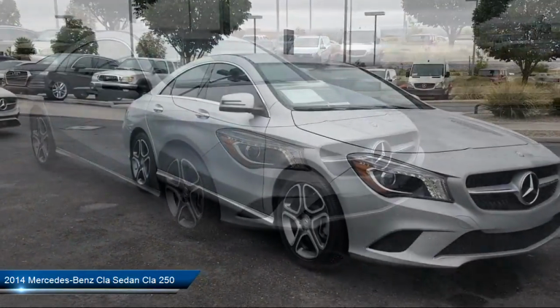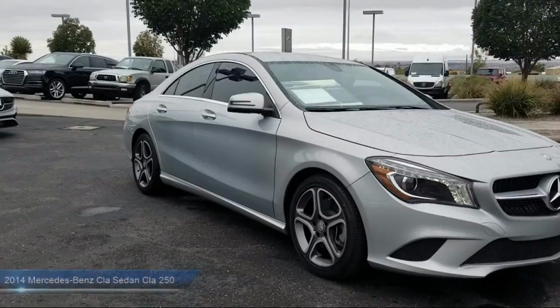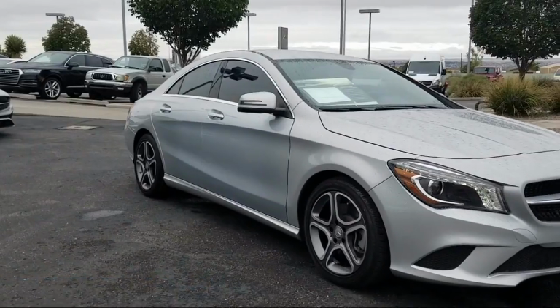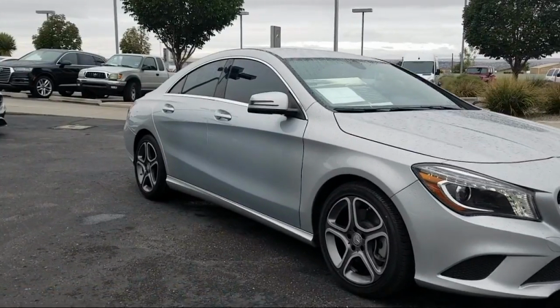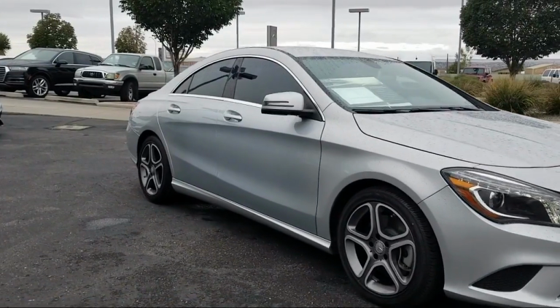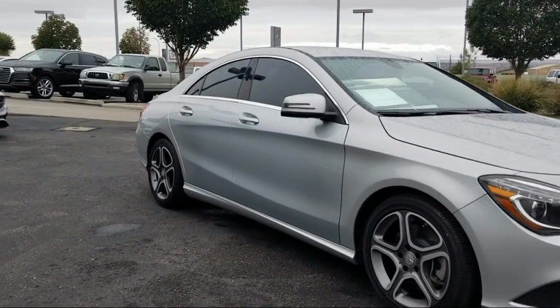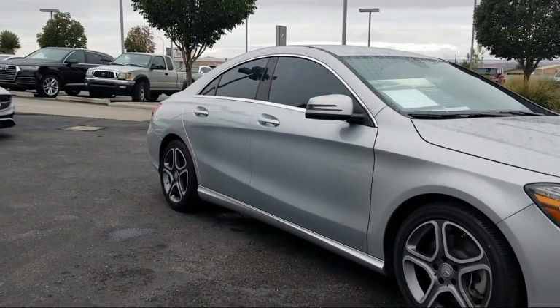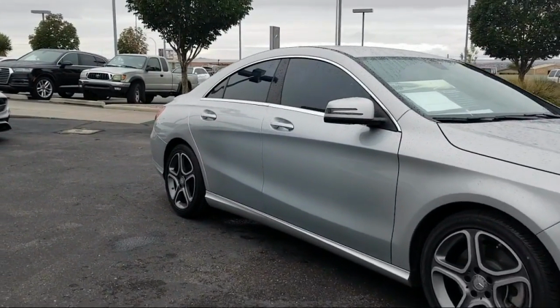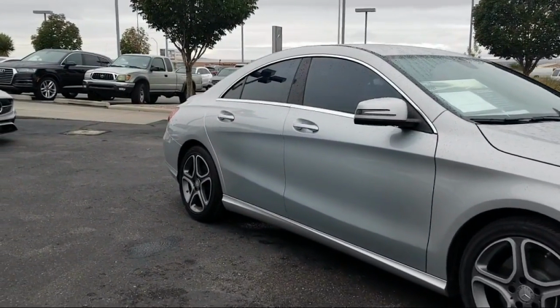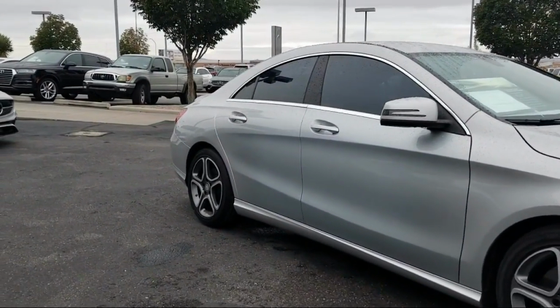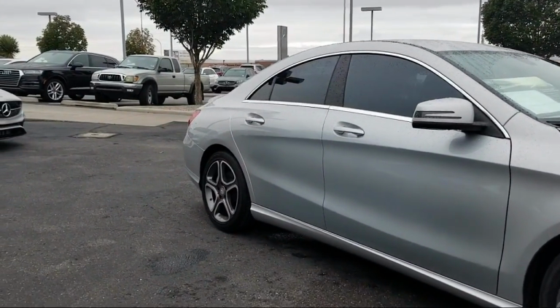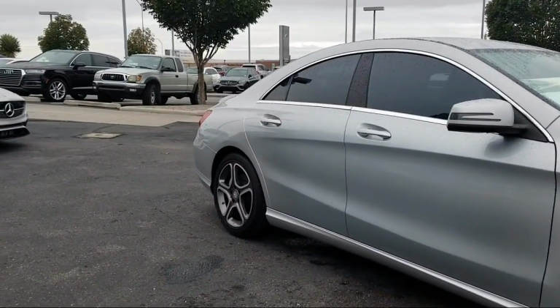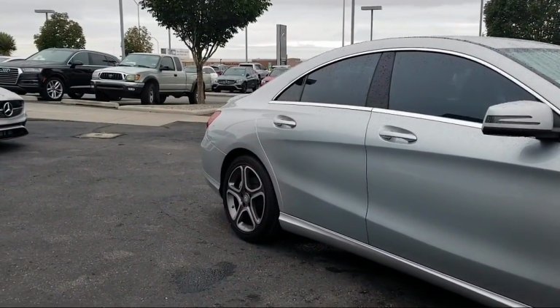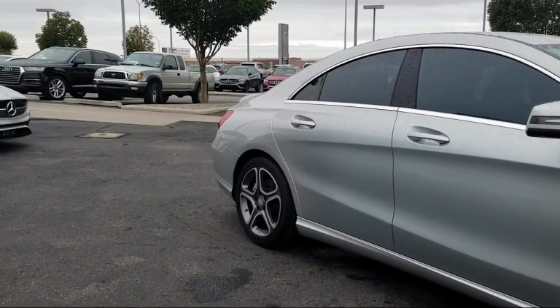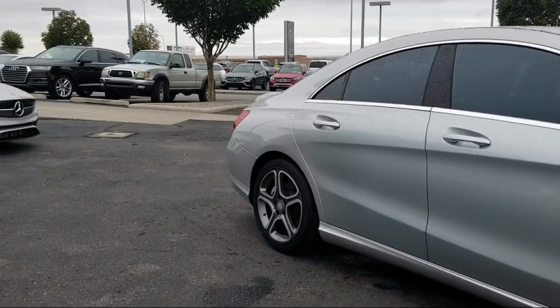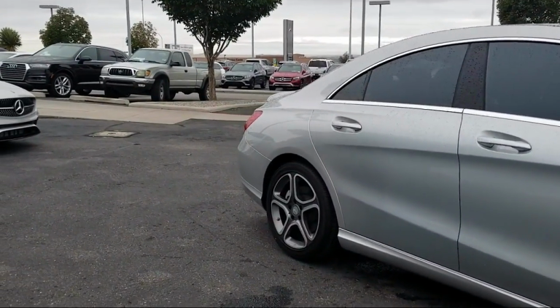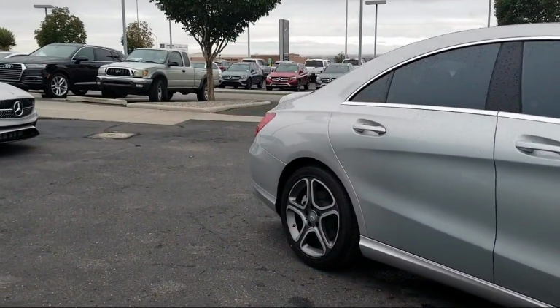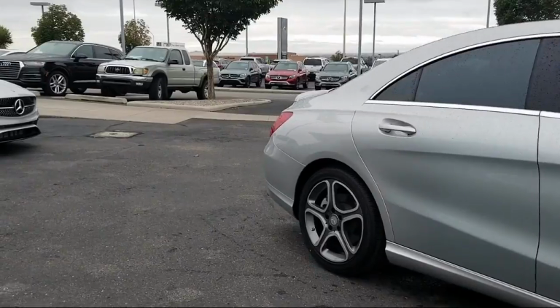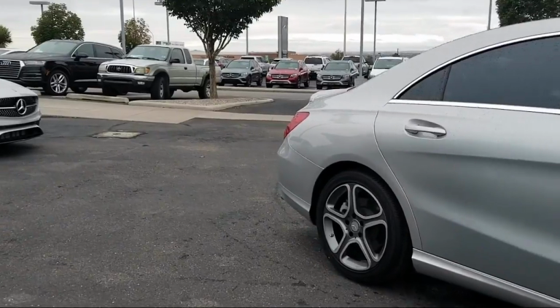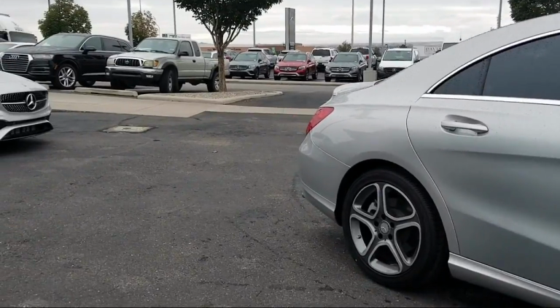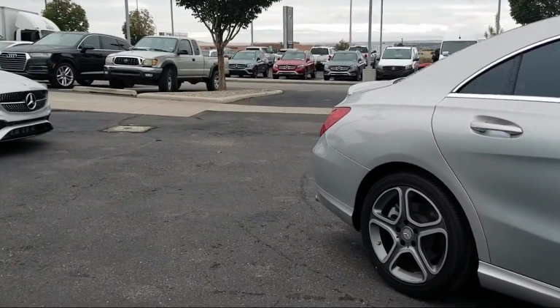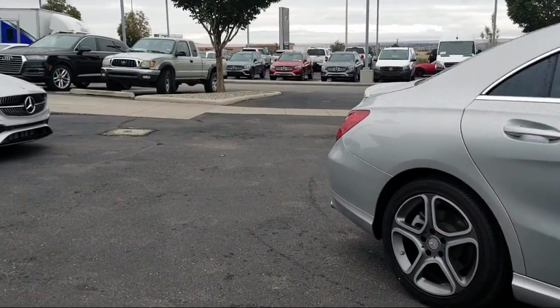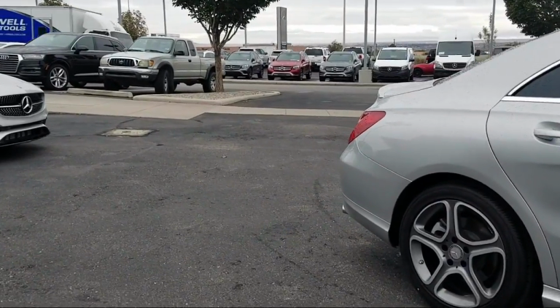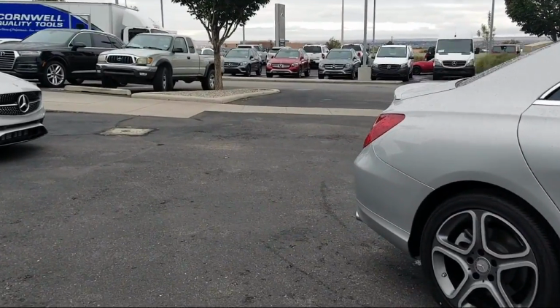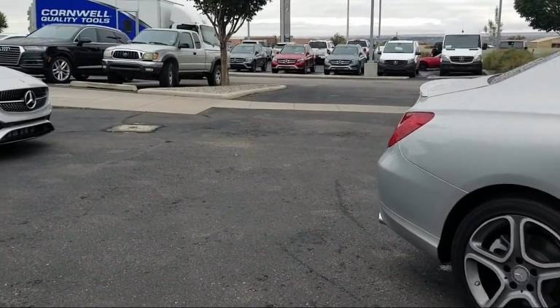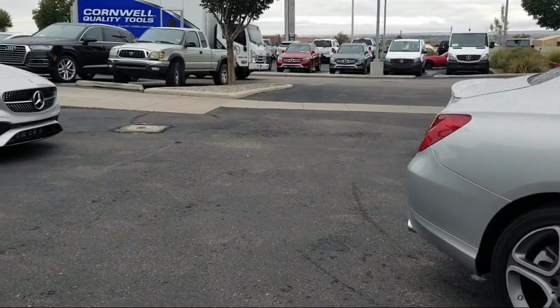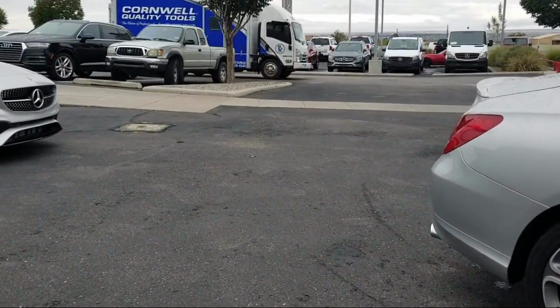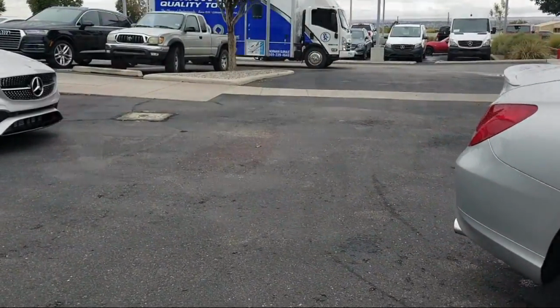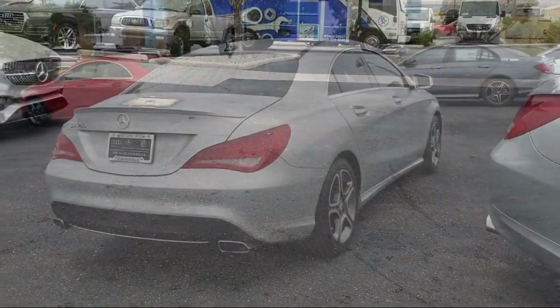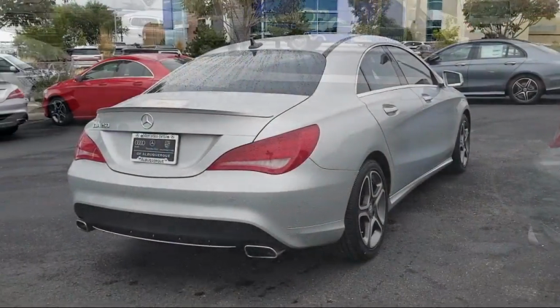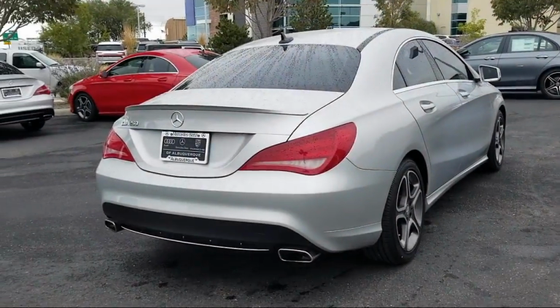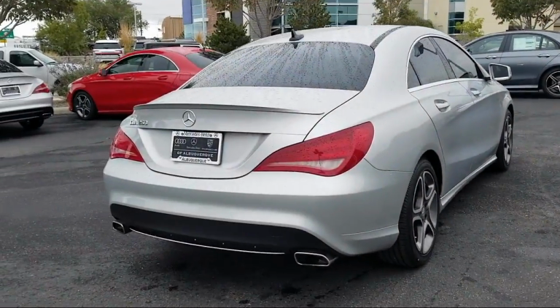It also features sports suspension, Sirius XM satellite radio, a rear spoiler, air conditioning, and has less than 30,000 miles on the odometer.